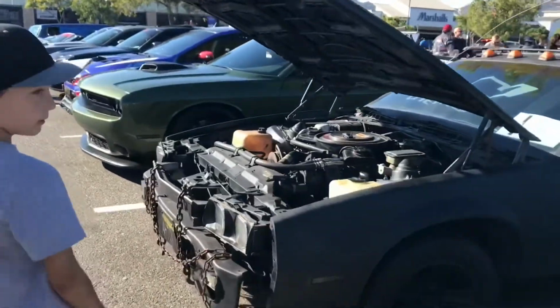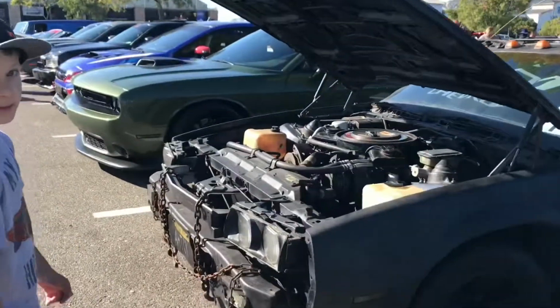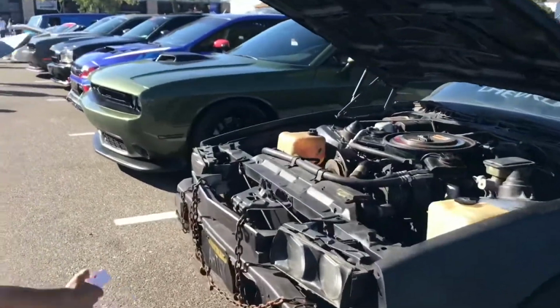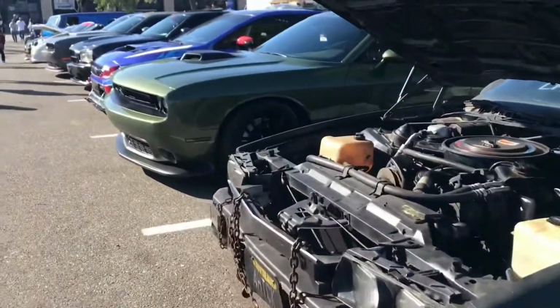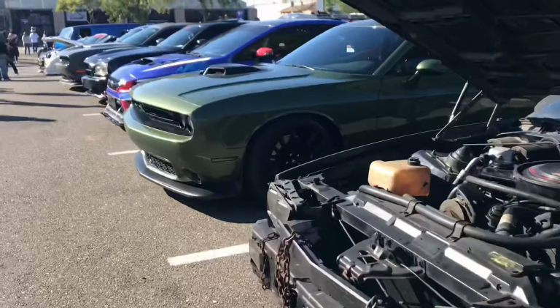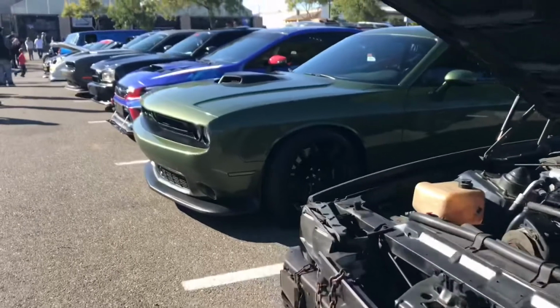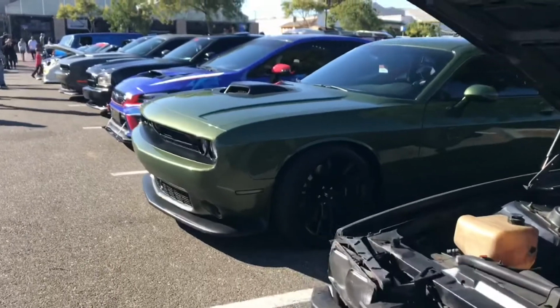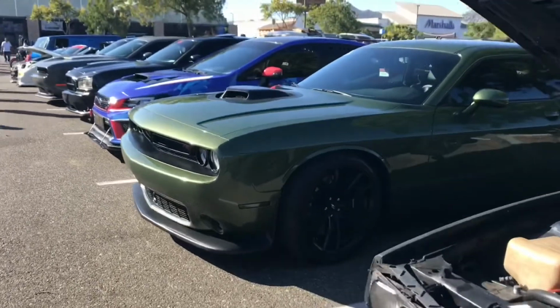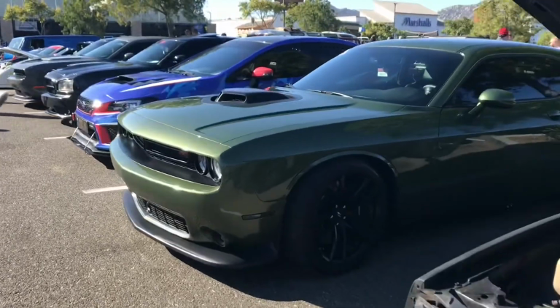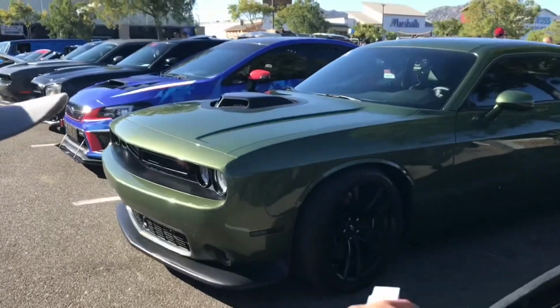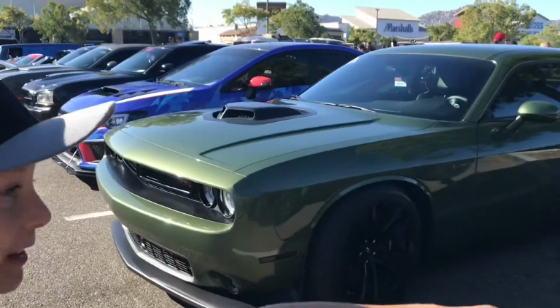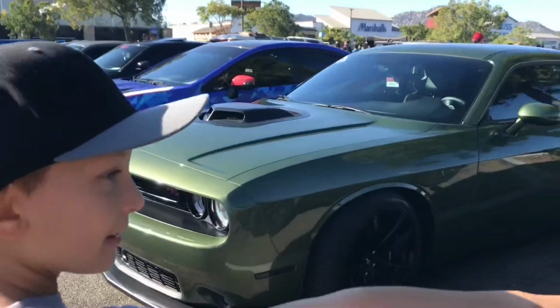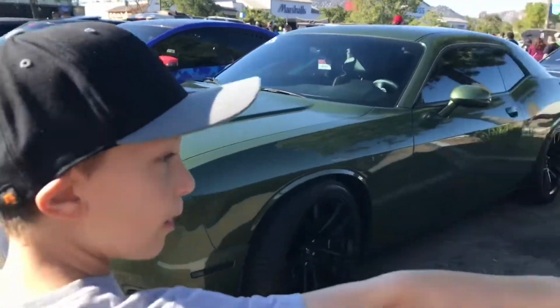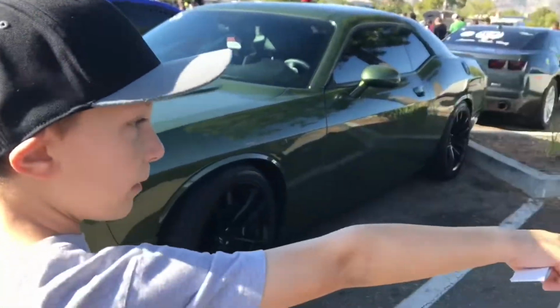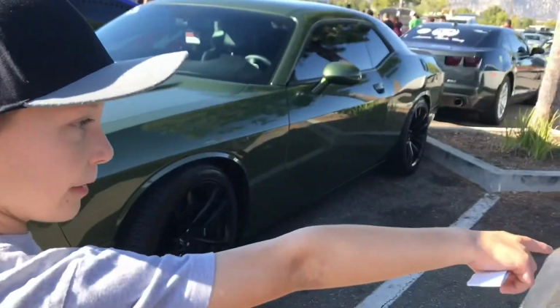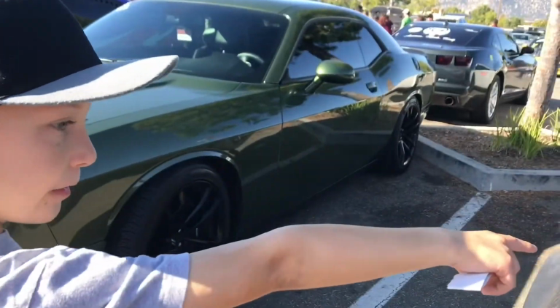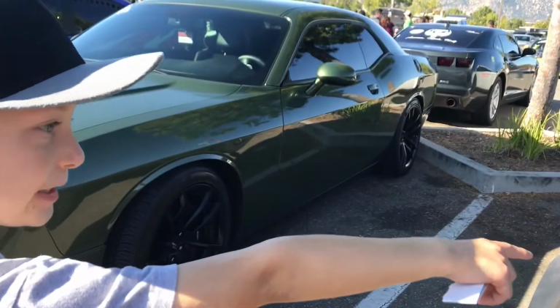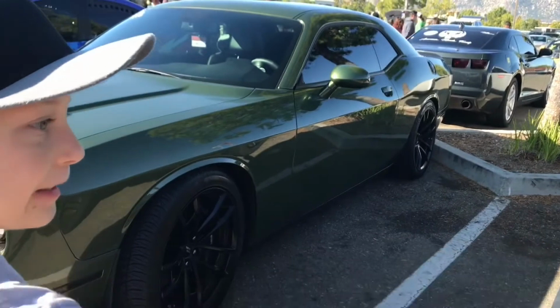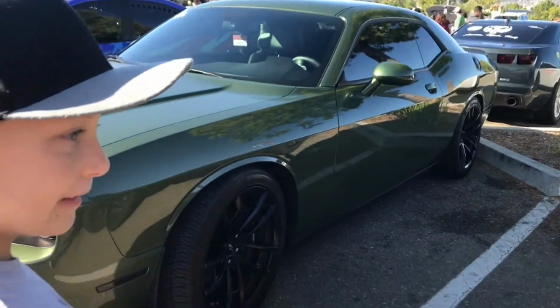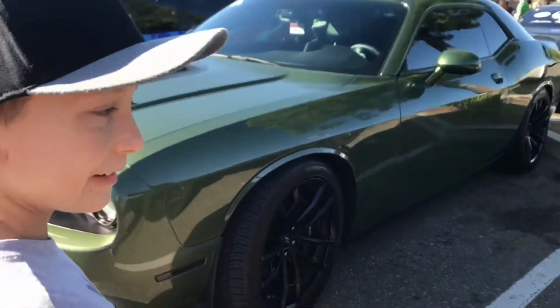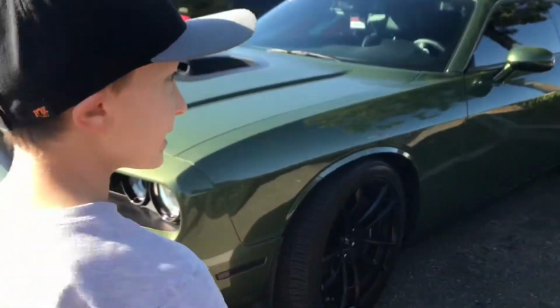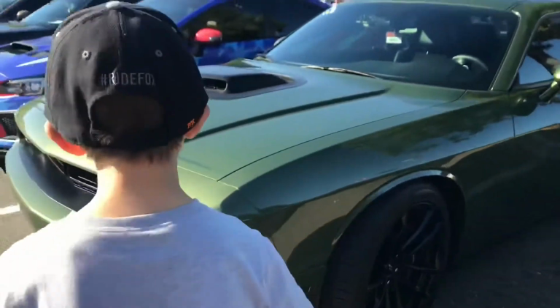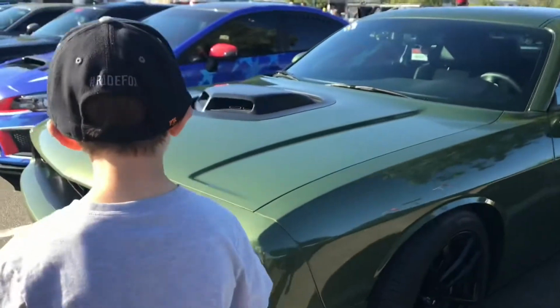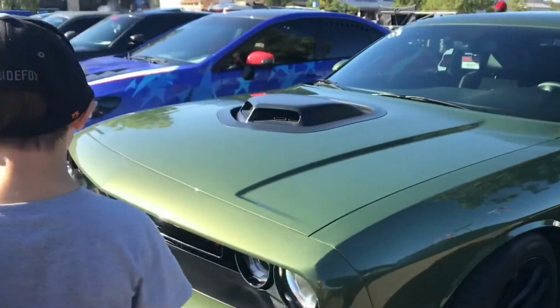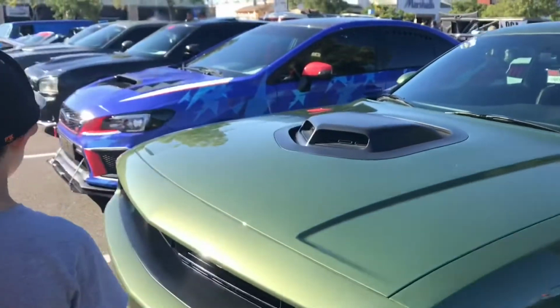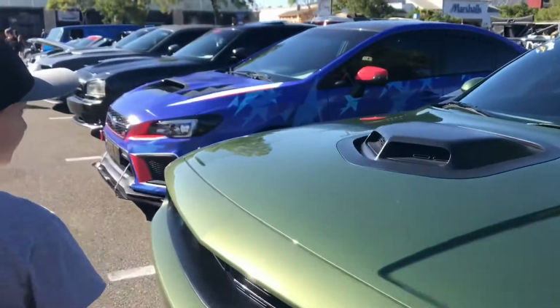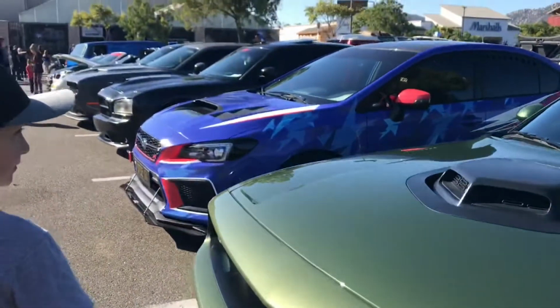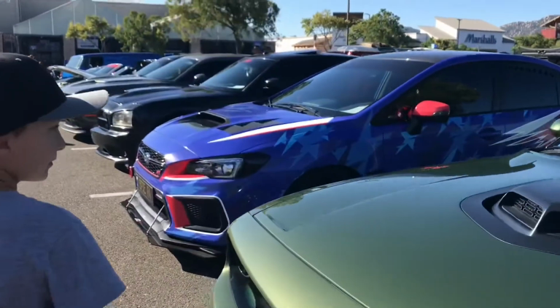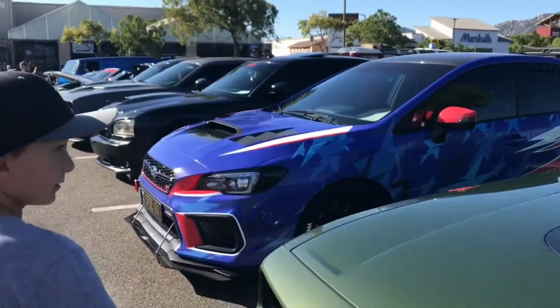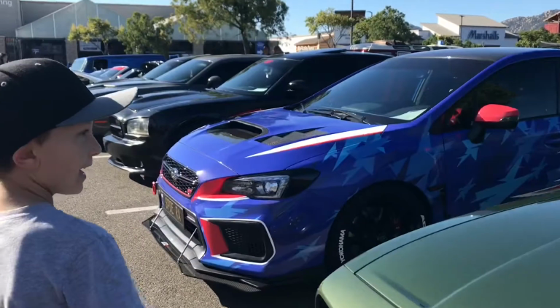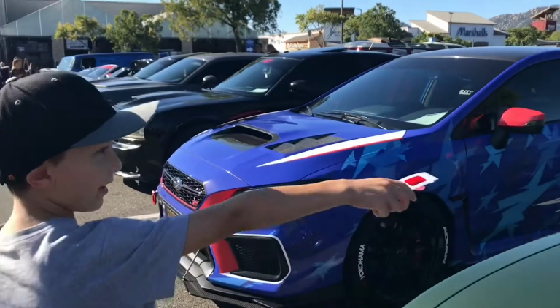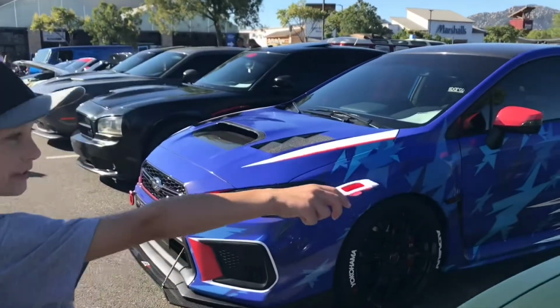This car is so cool — every one has a little outfit on the engine. That's so cool and funny. And it says 'not for sale.'